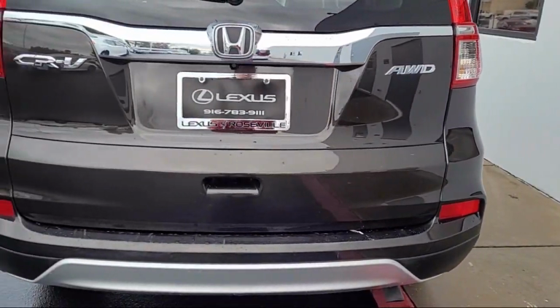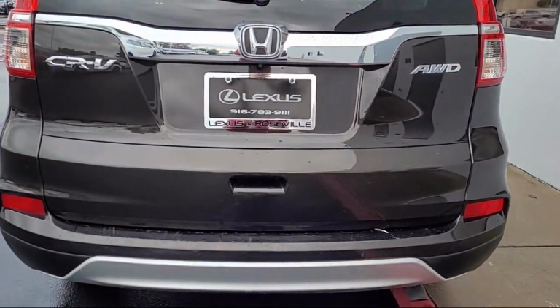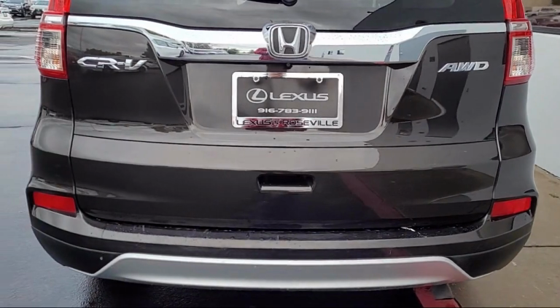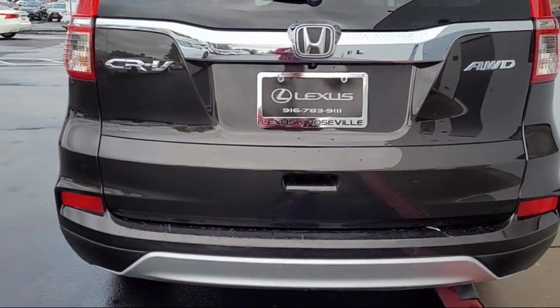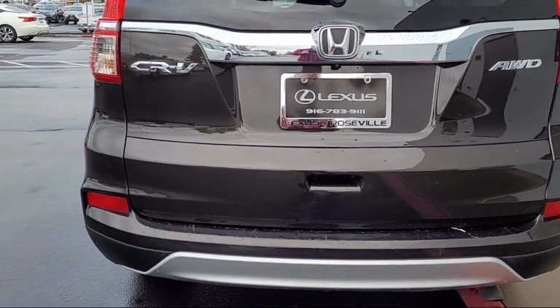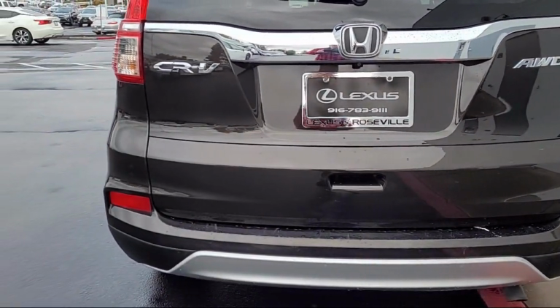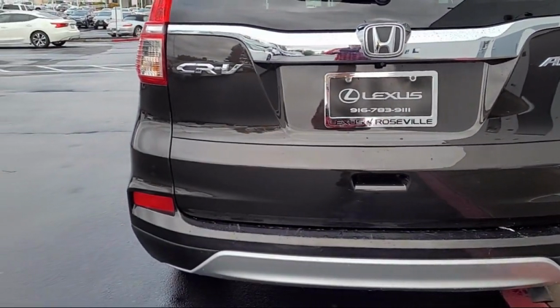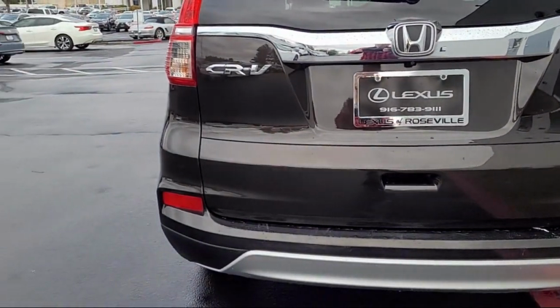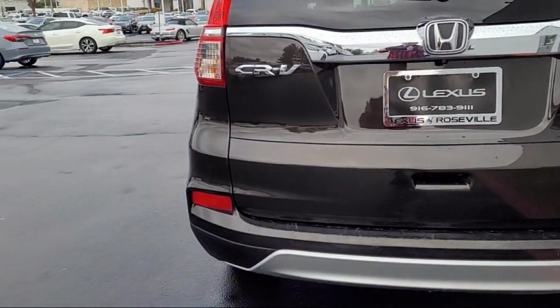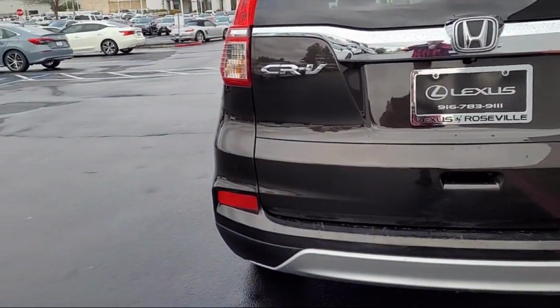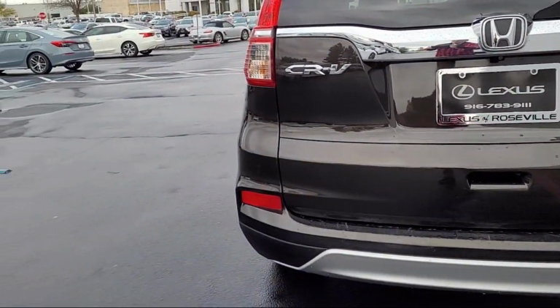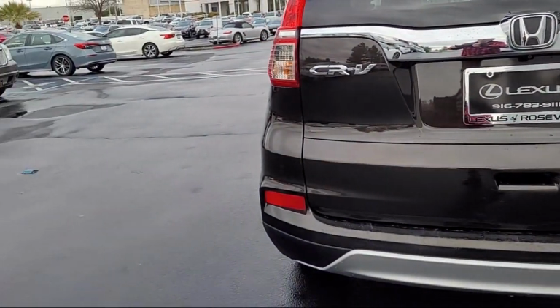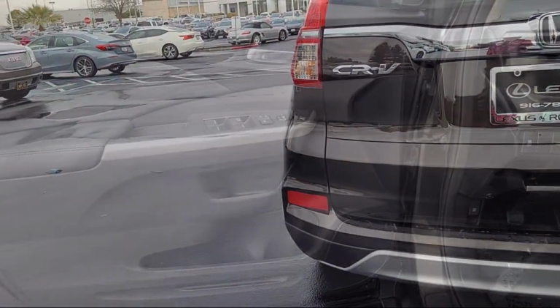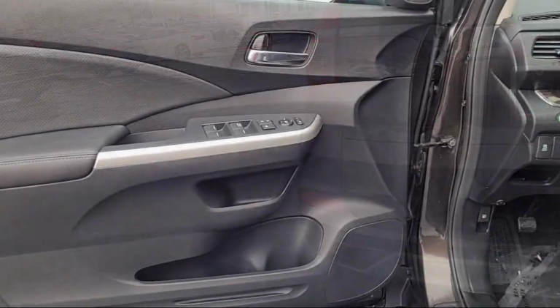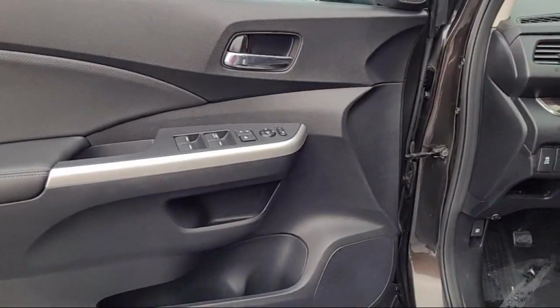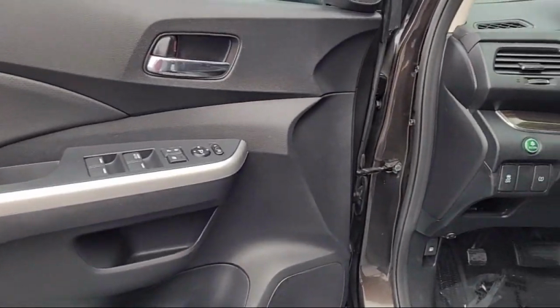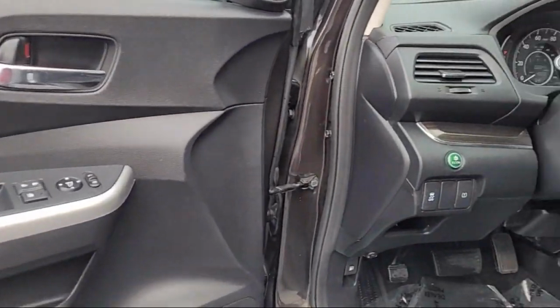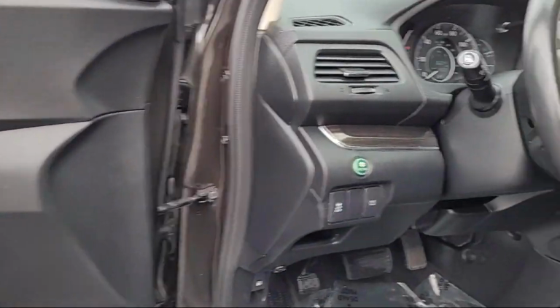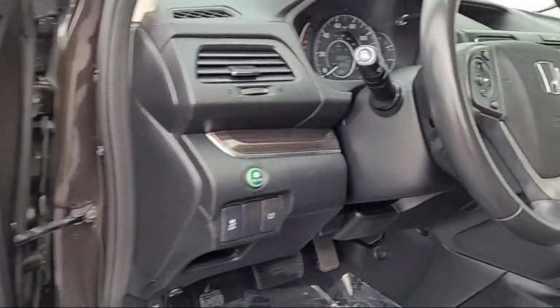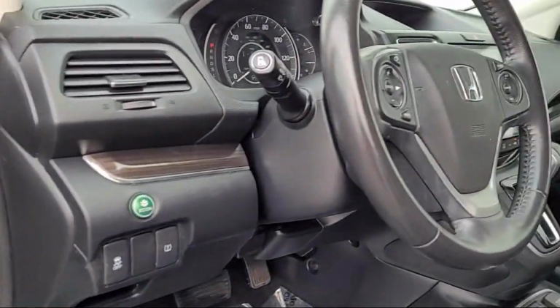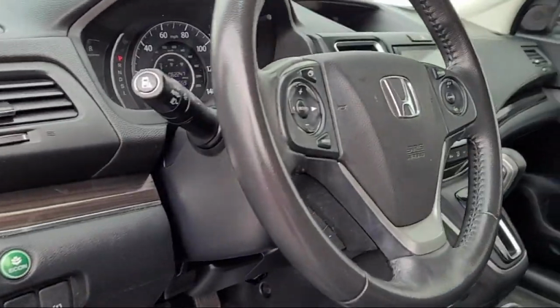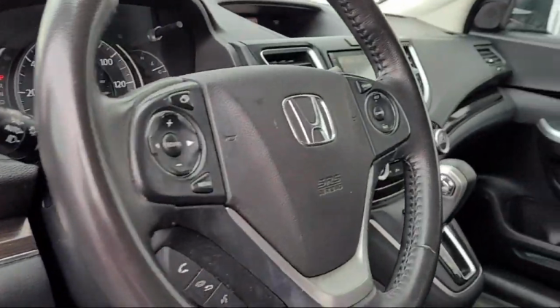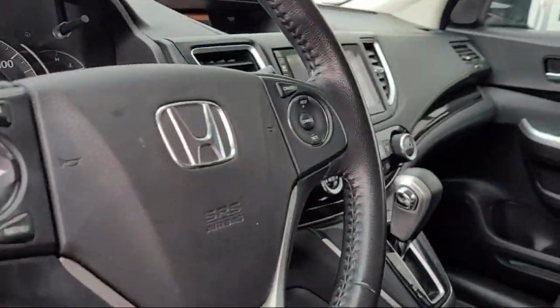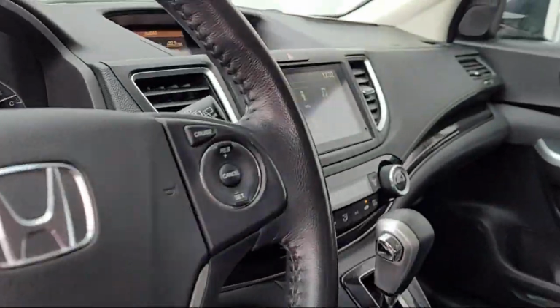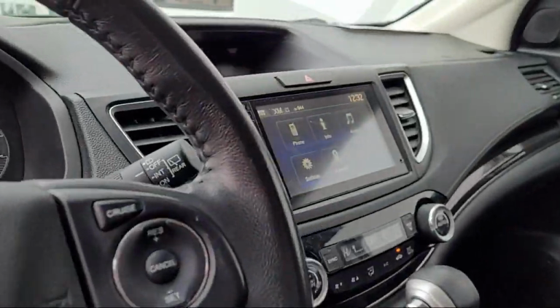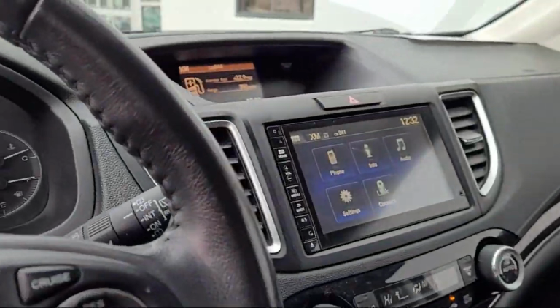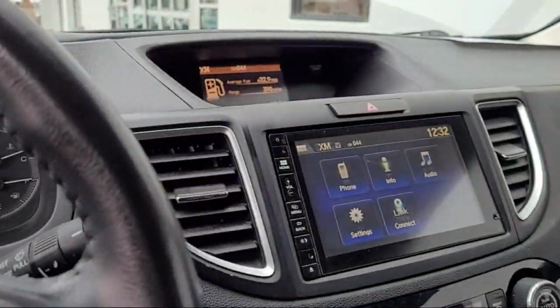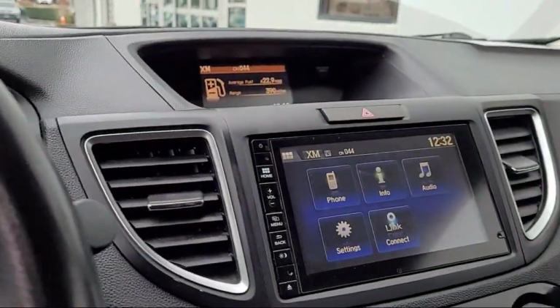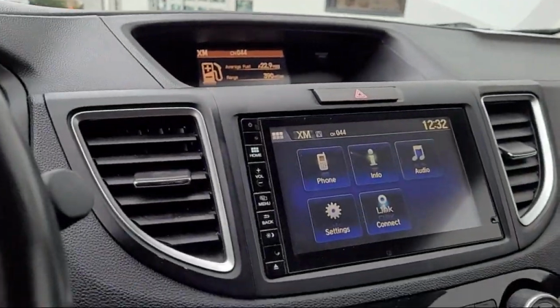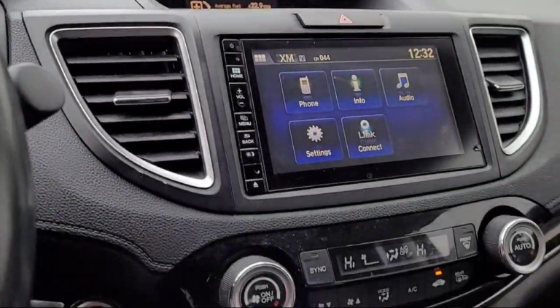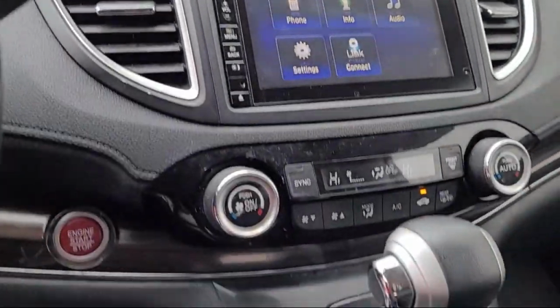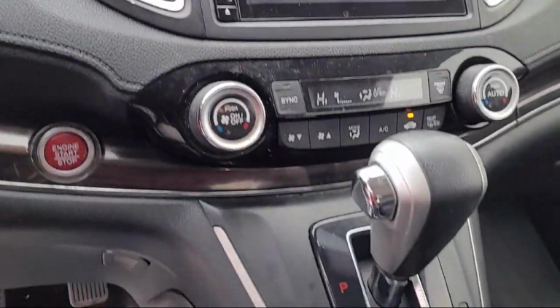Emergency front locking retractors, leather-trimmed upholstery, in-dash single disc CD, and has less than 65,000 miles on the odometer.